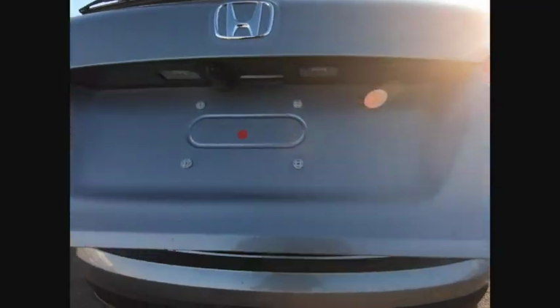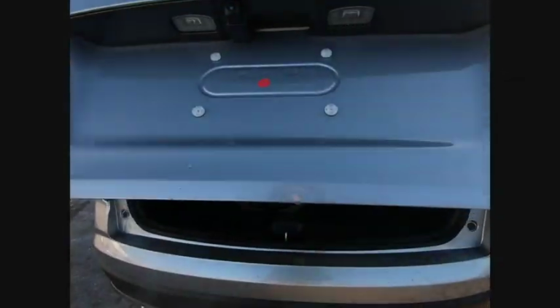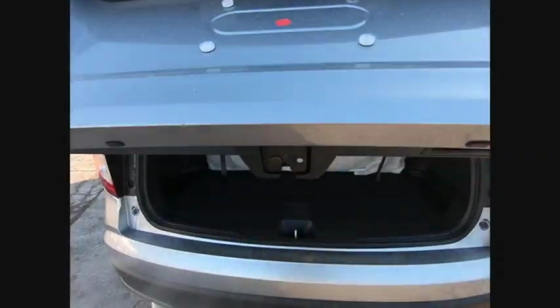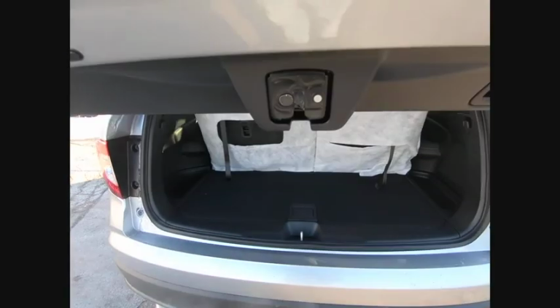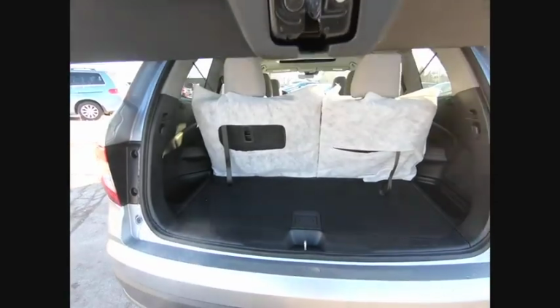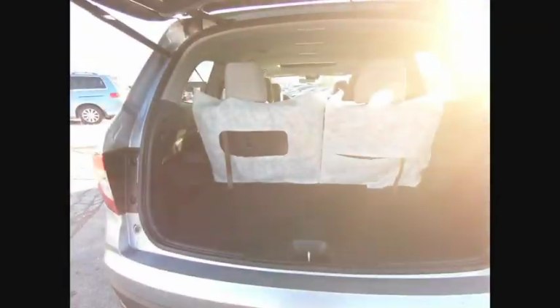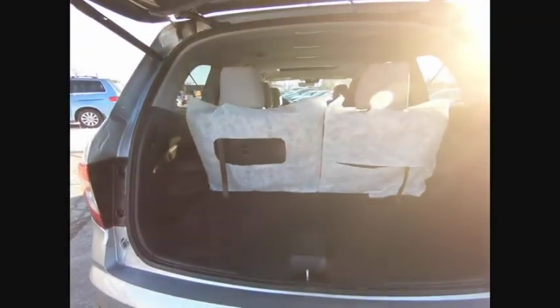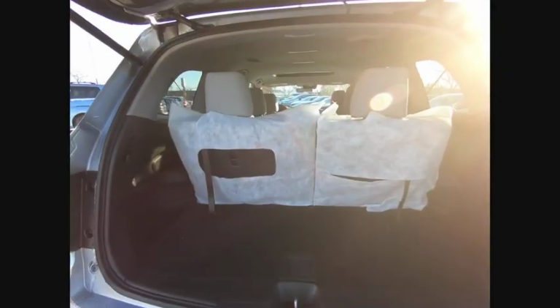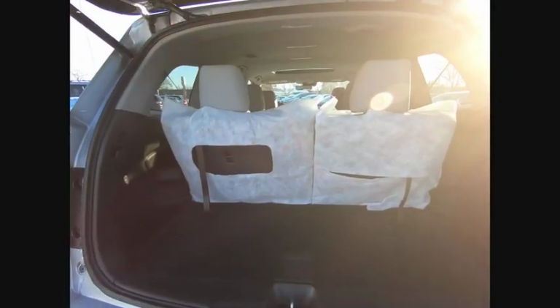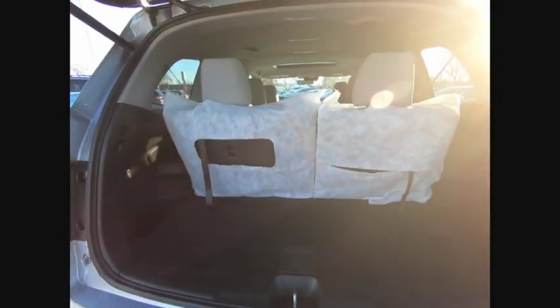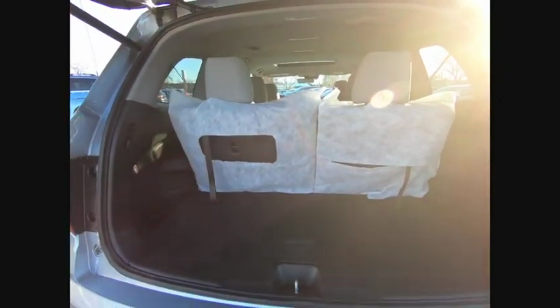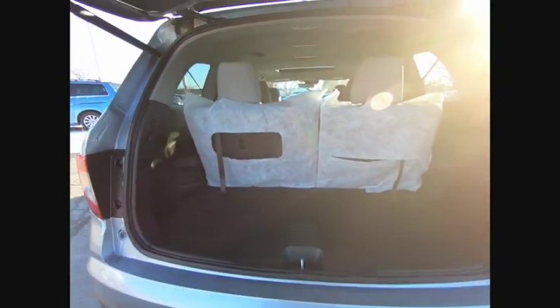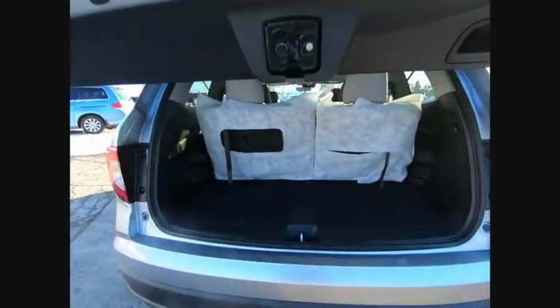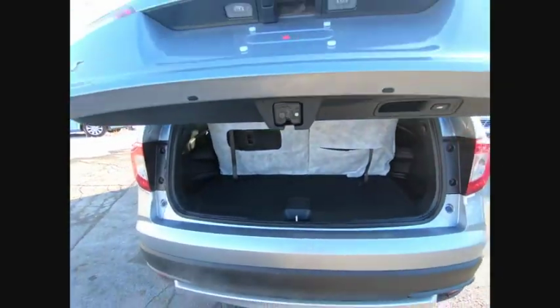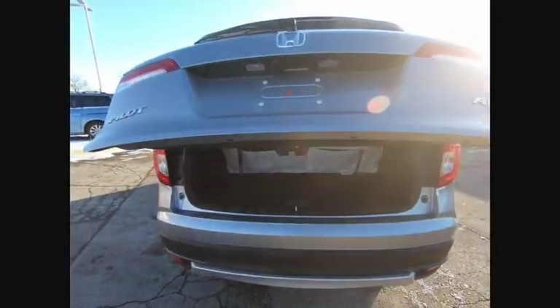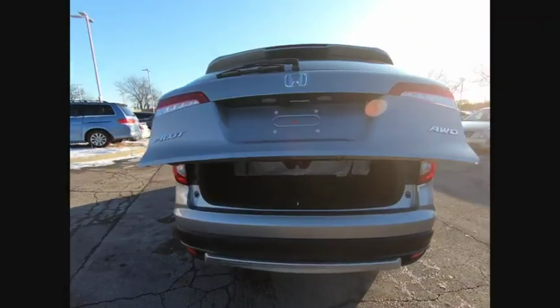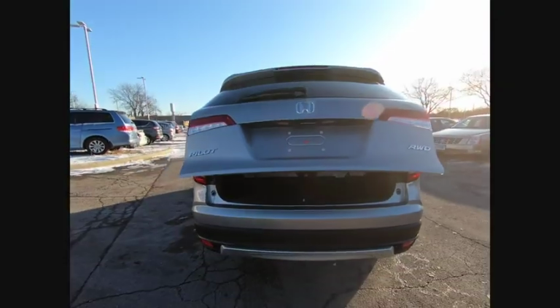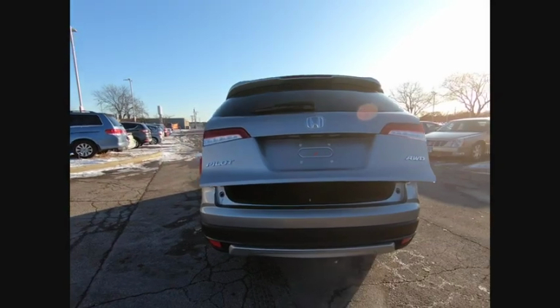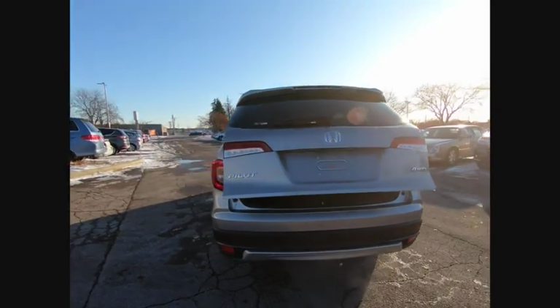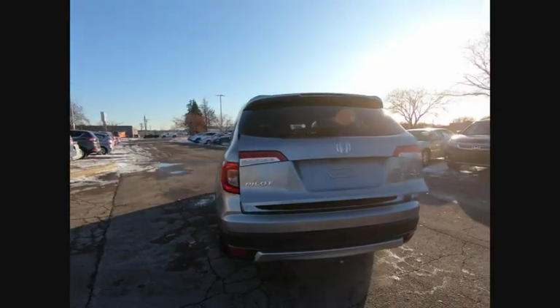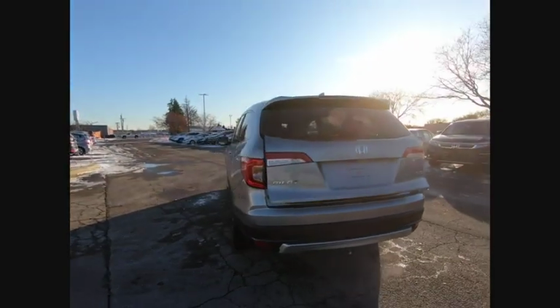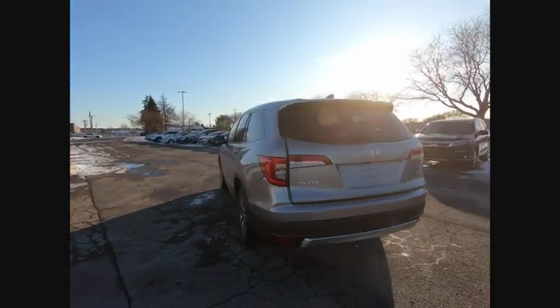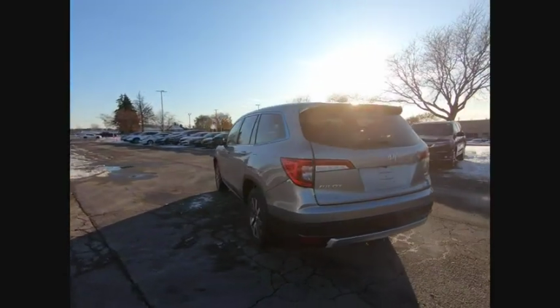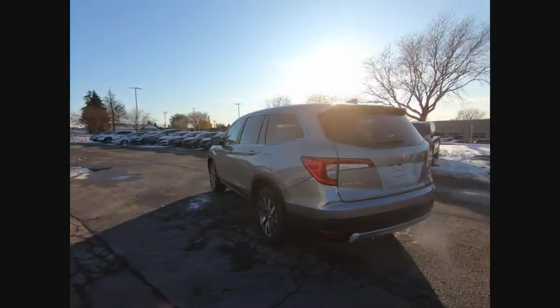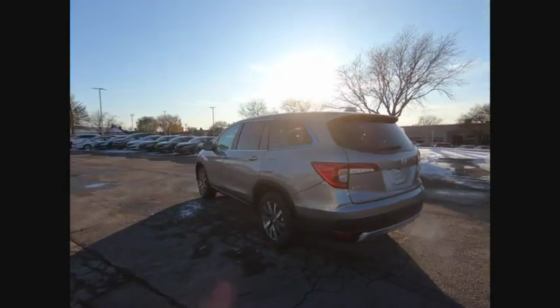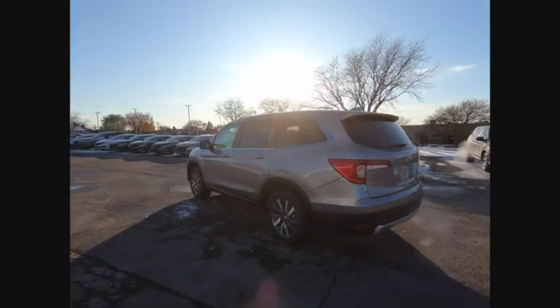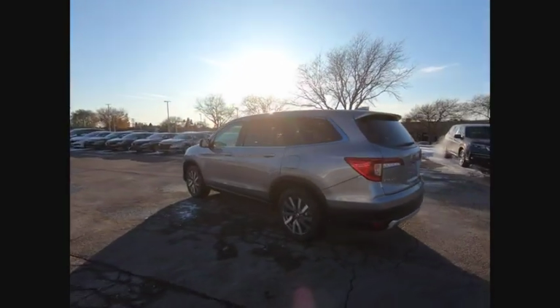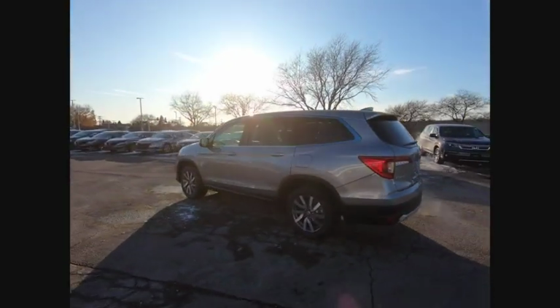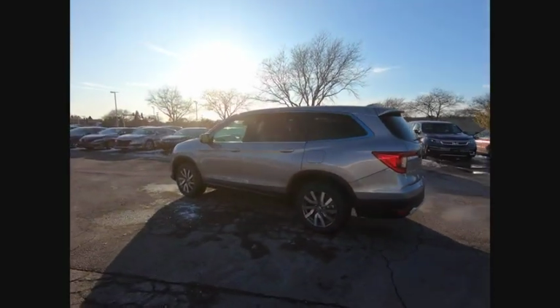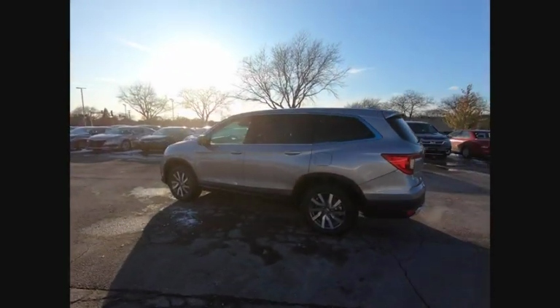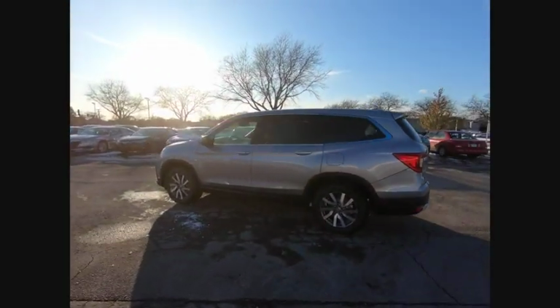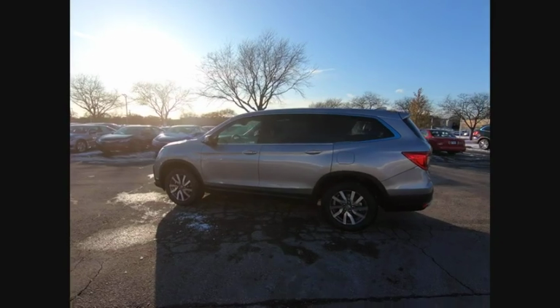Speed control. Power moonroof. Four-wheel disc brakes. Rear window defroster. This vehicle offers reliability and good looks at a great price. So come in and take a test drive today.